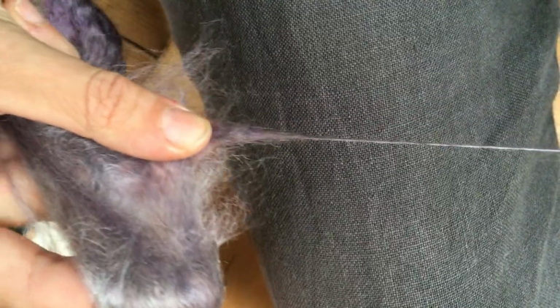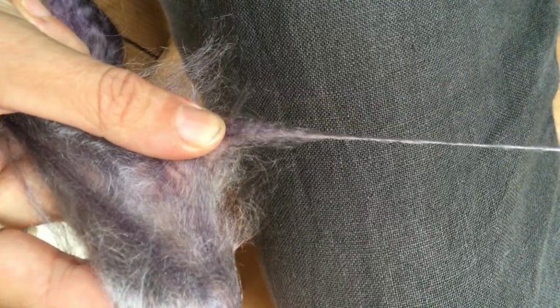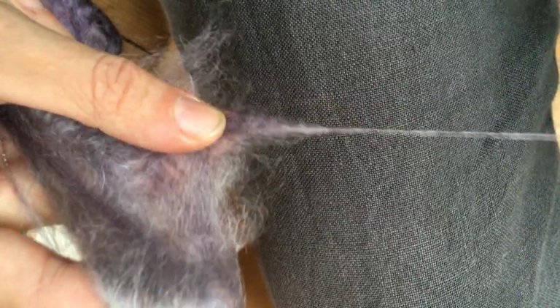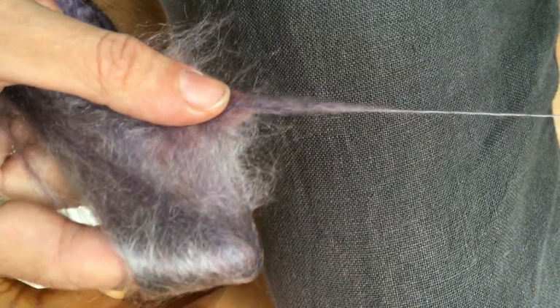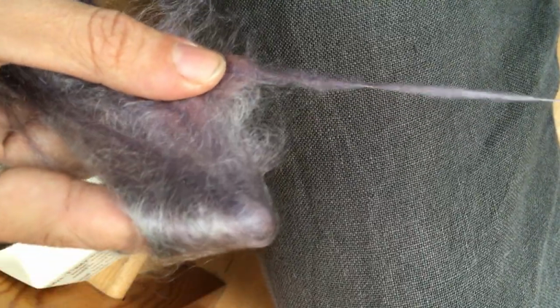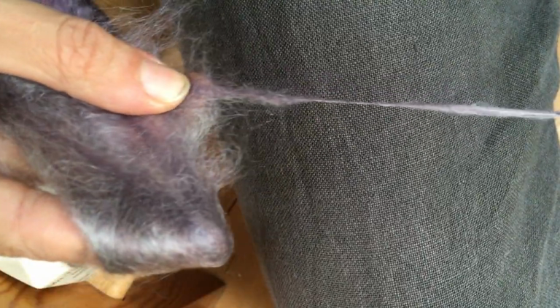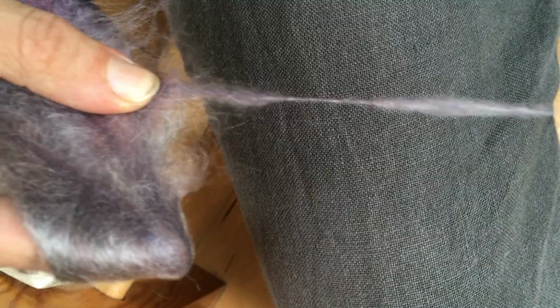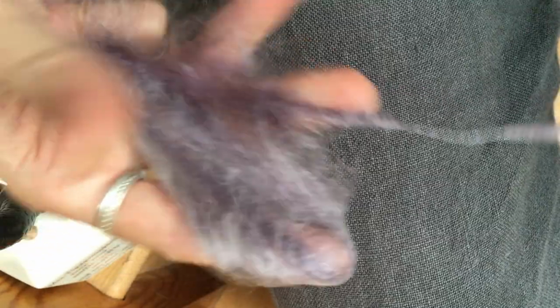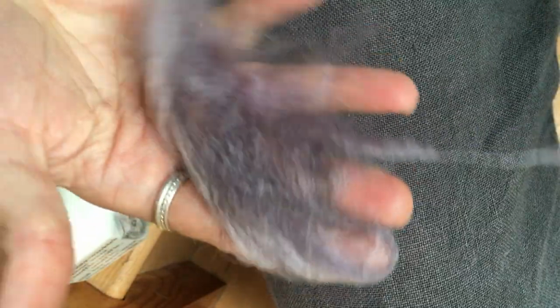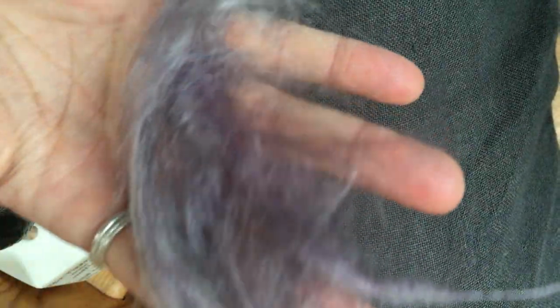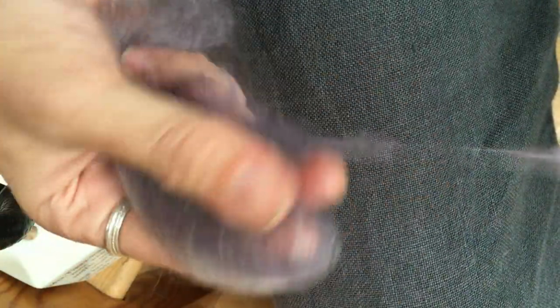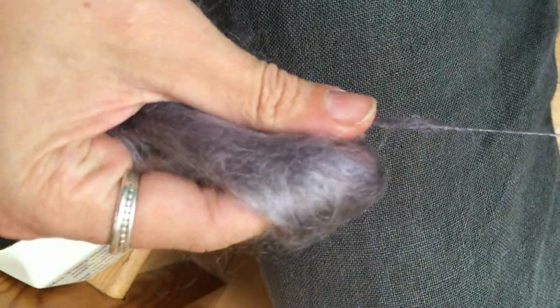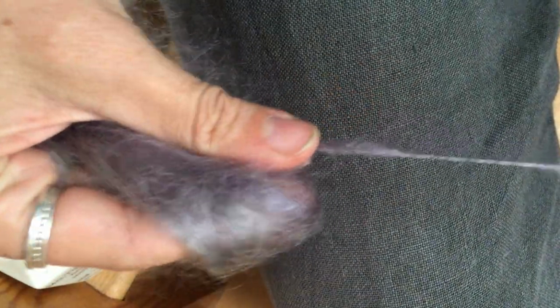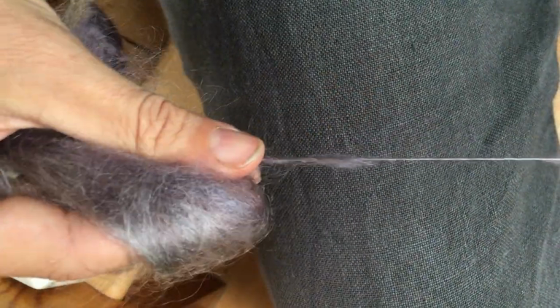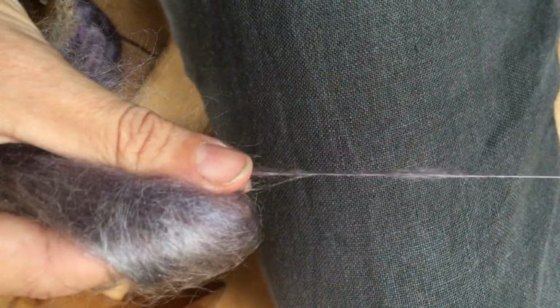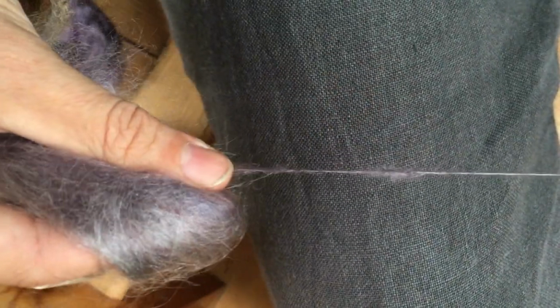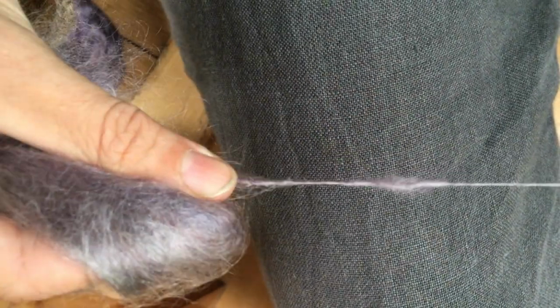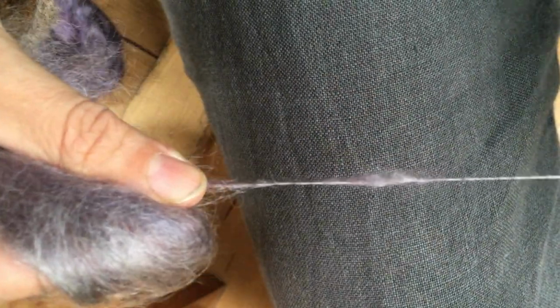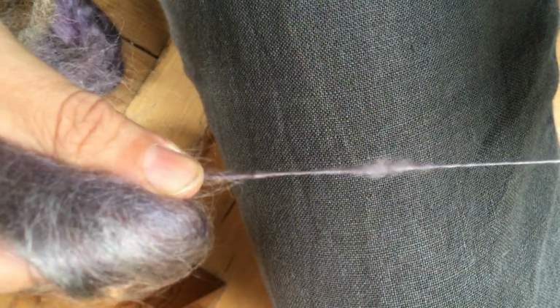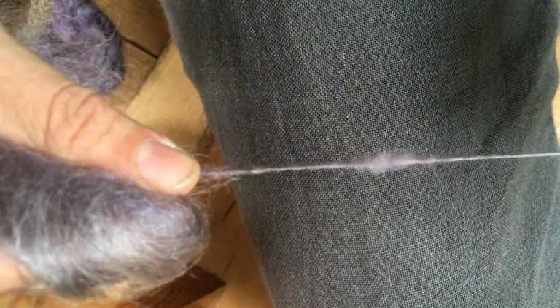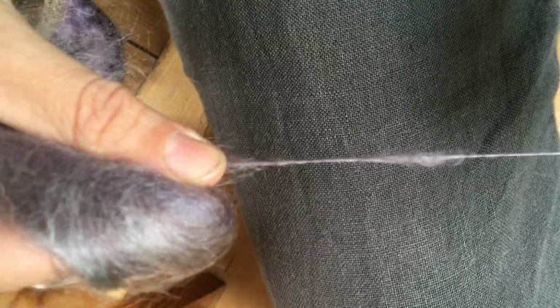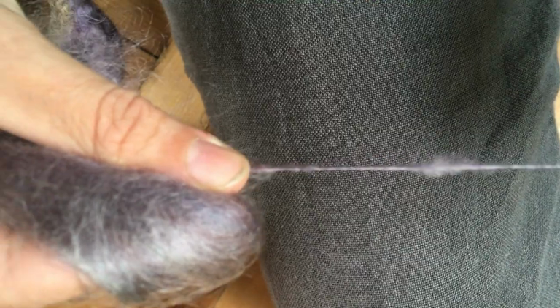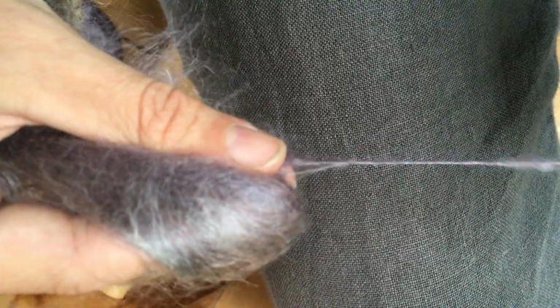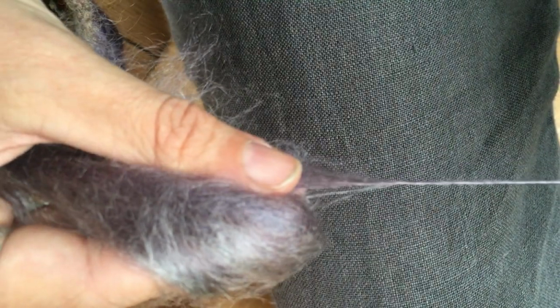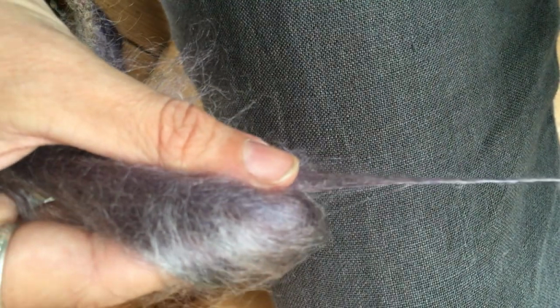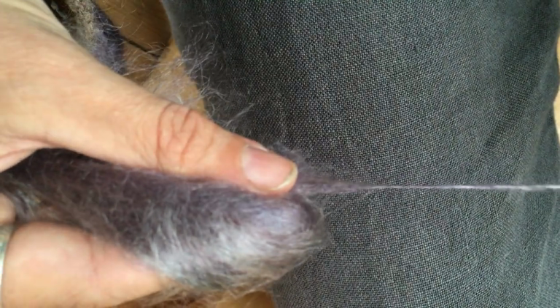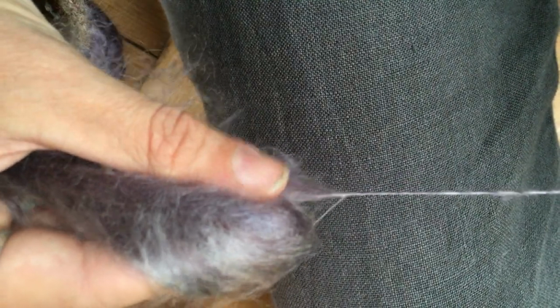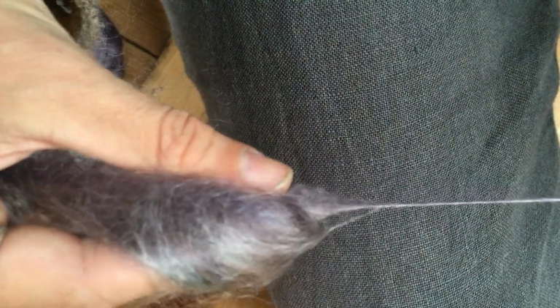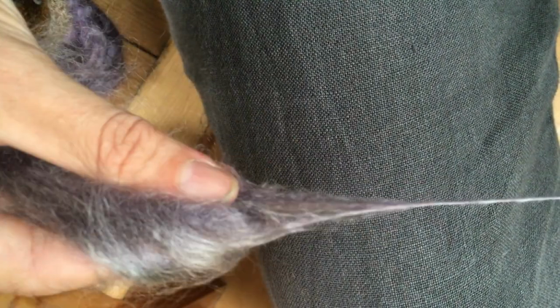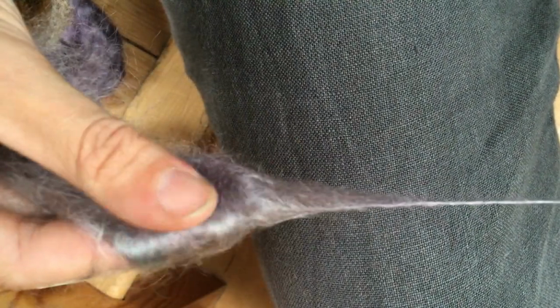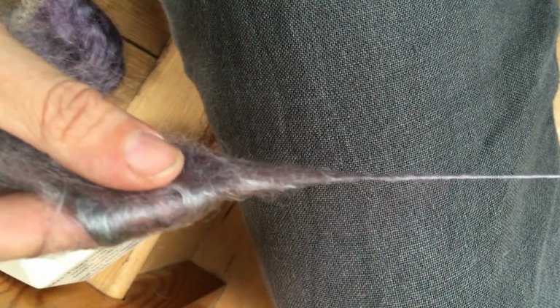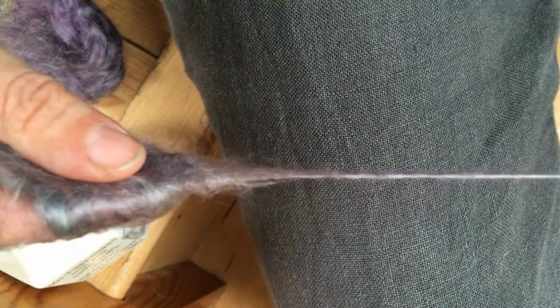I've just broken off a chunk of fibre, and I'm spinning from the fold, but it's gradually getting more and more disorganised, and I'm gradually ending up spinning with something that's sort of more from a cloud rather than a true fold.